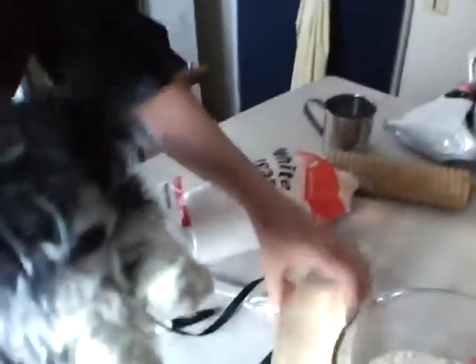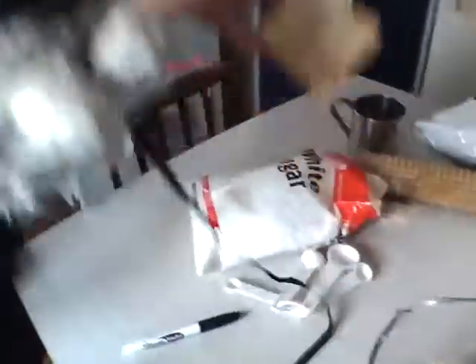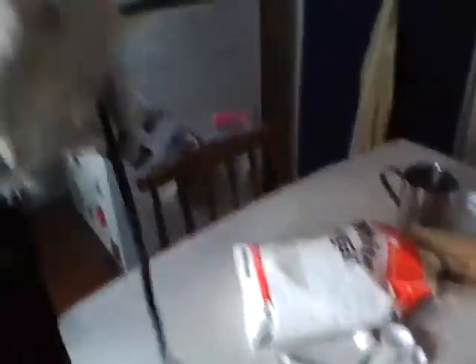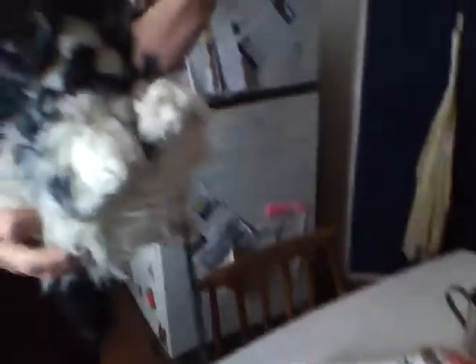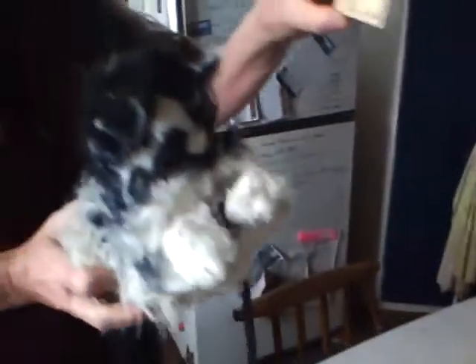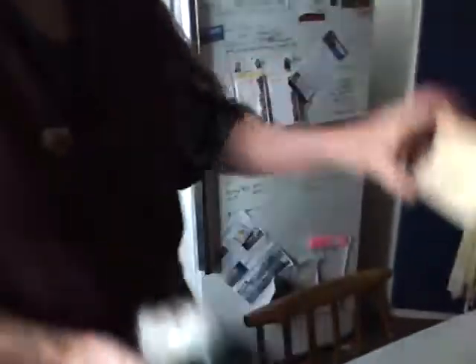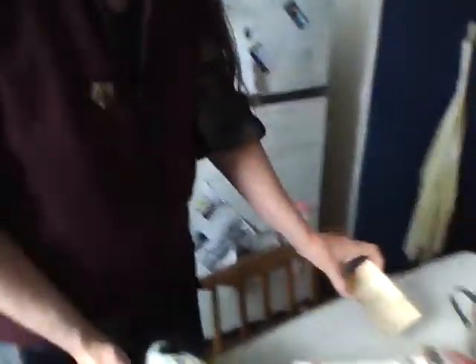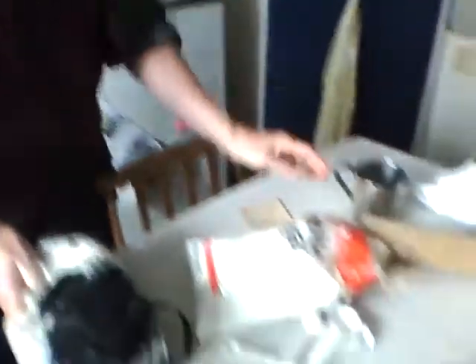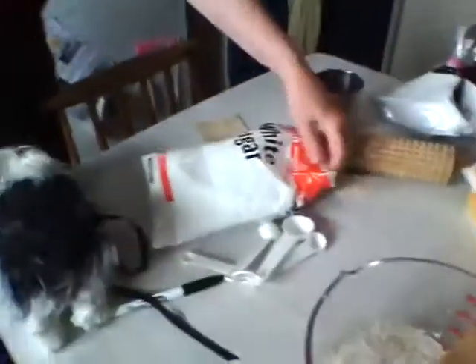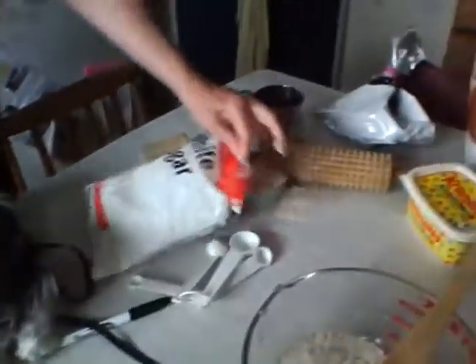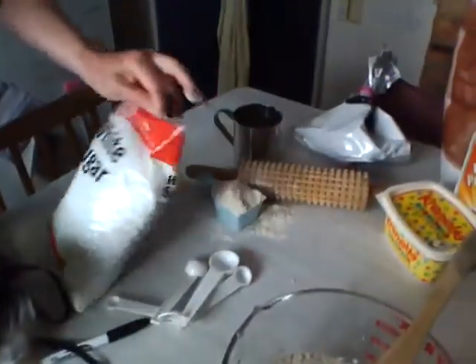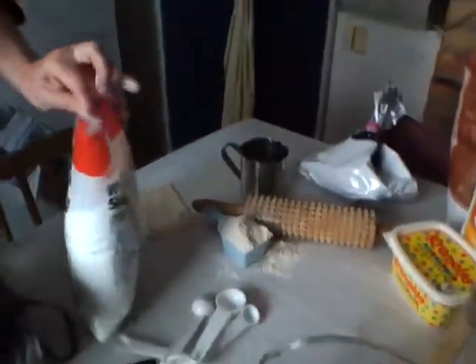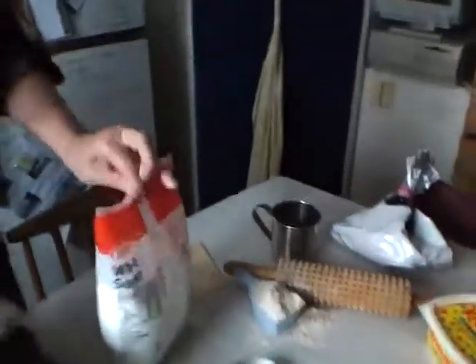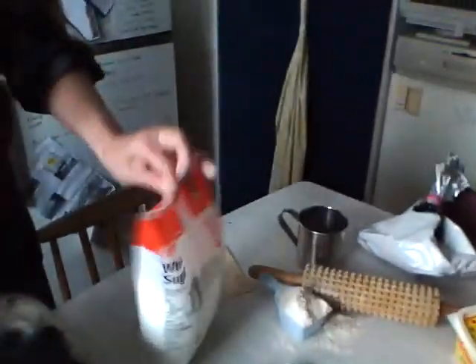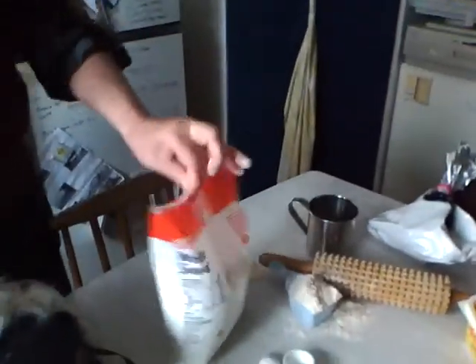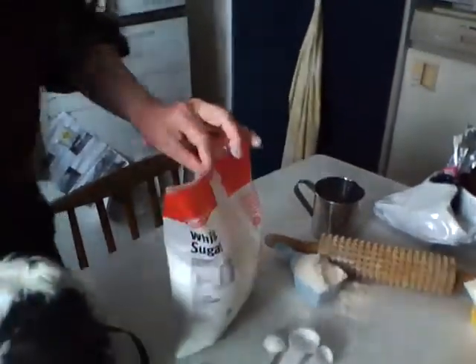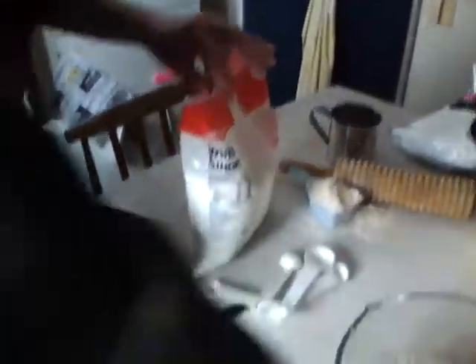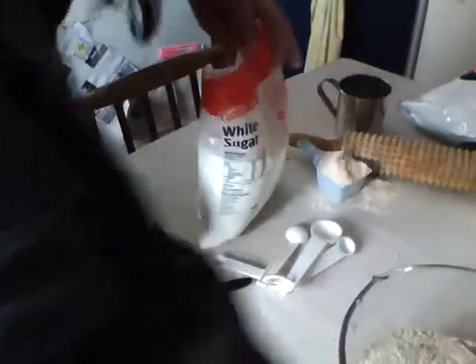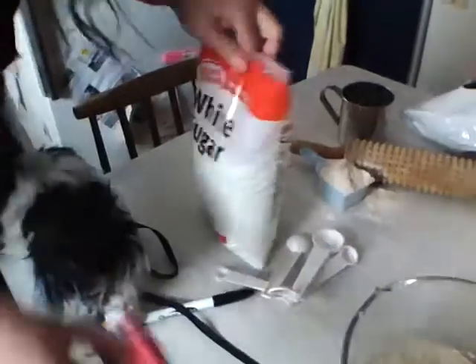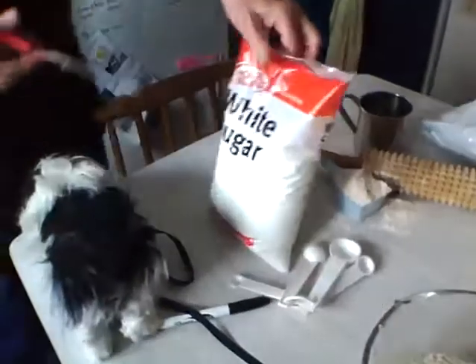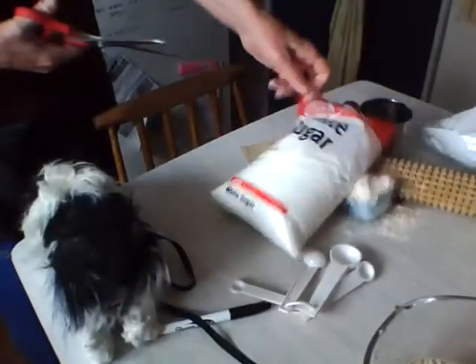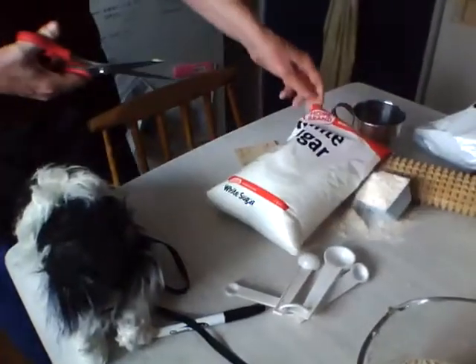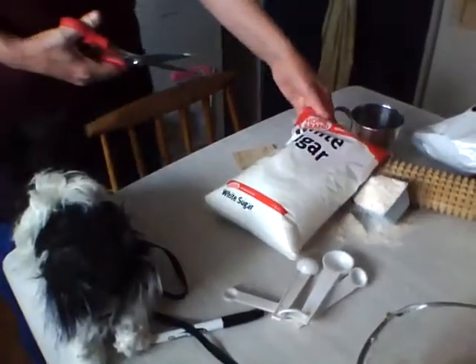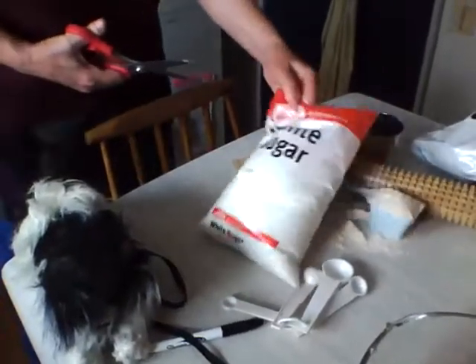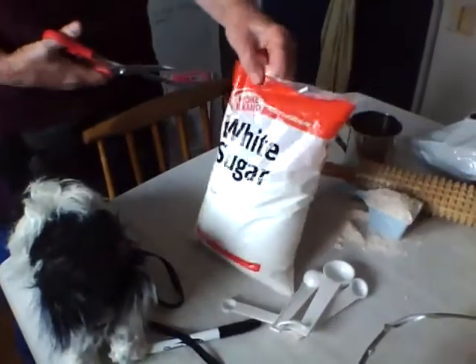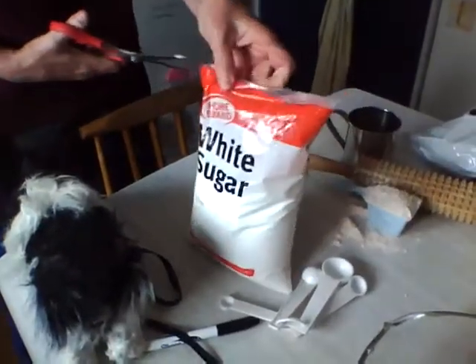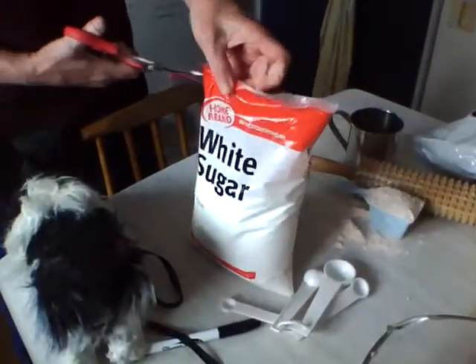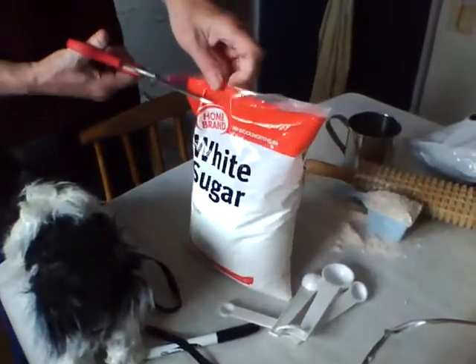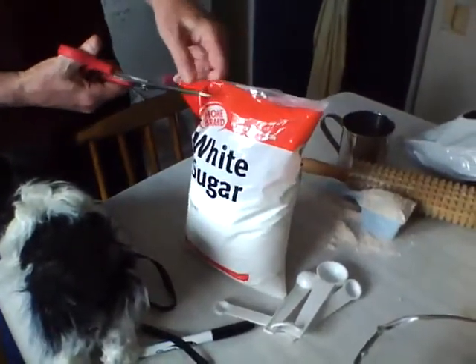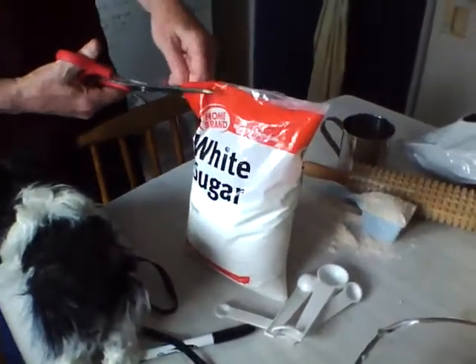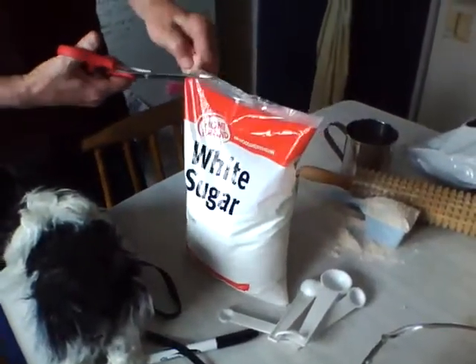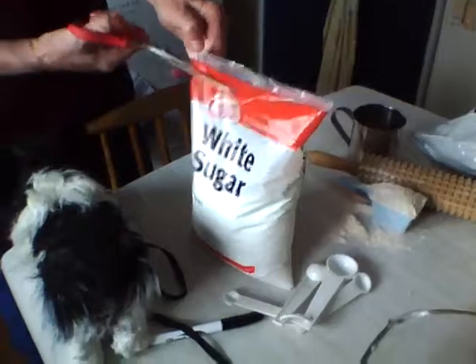One half cup of sugar. You use the home blend — you won't have to pay as much. Oops. Don't be so clumsy, Mr. Assistant.